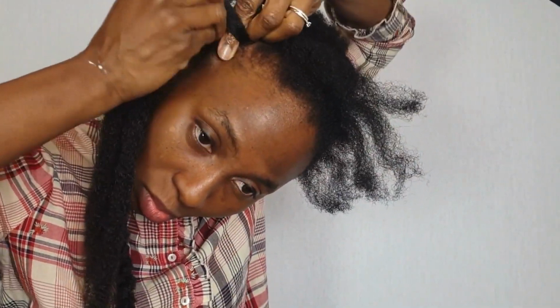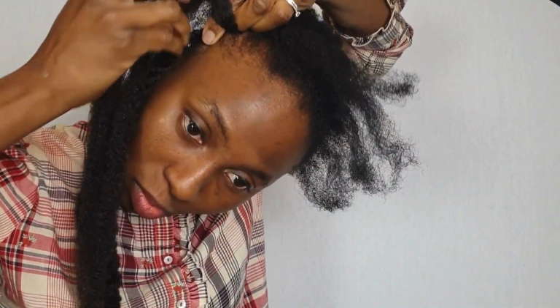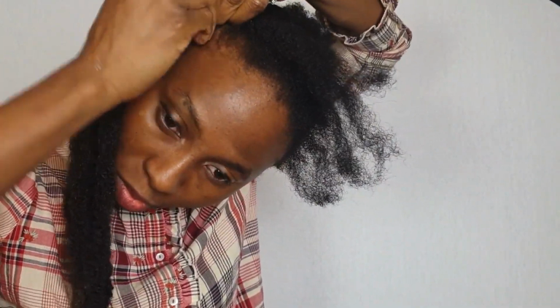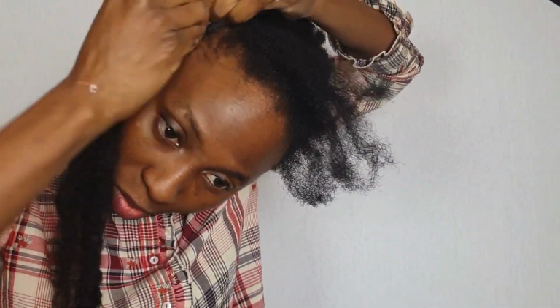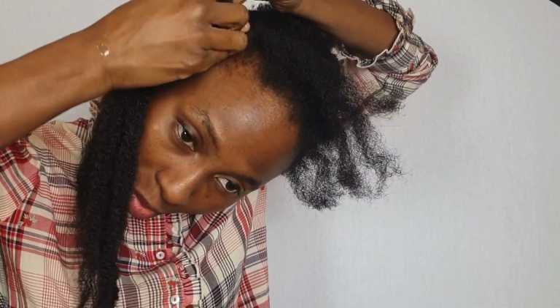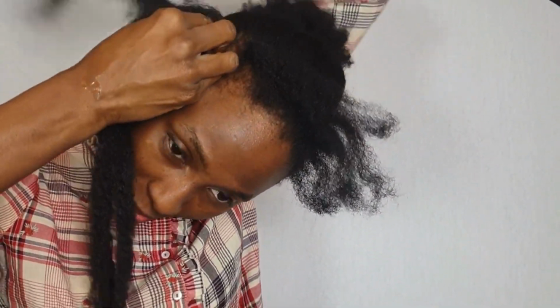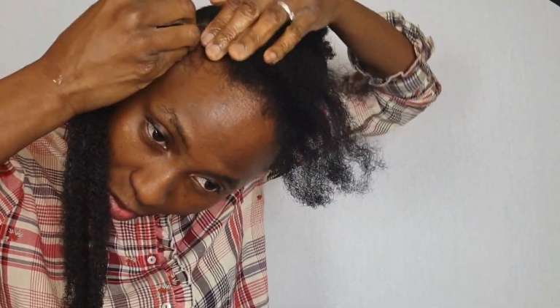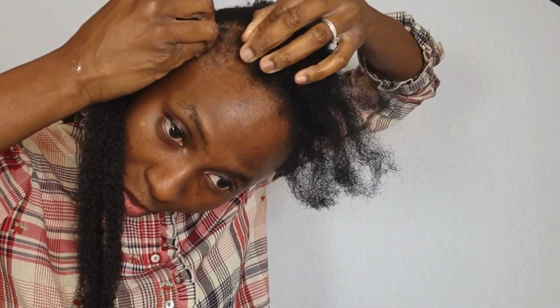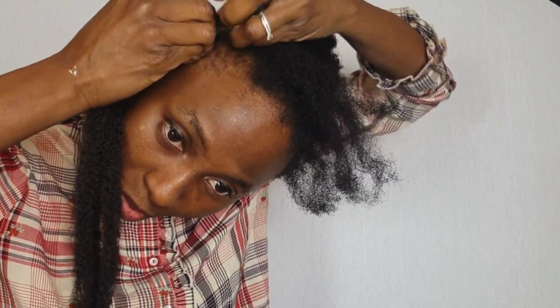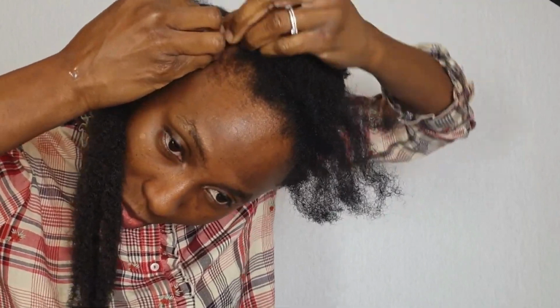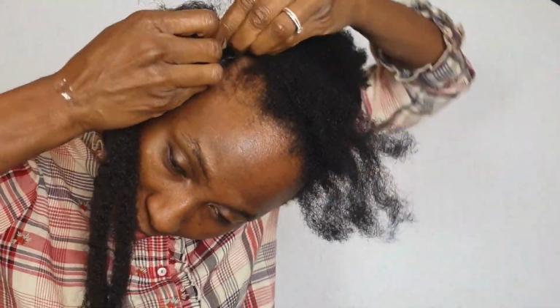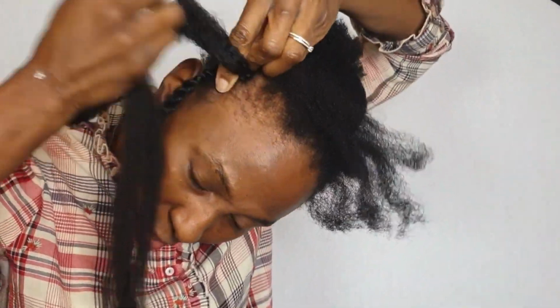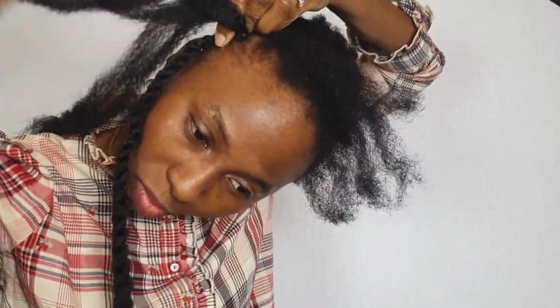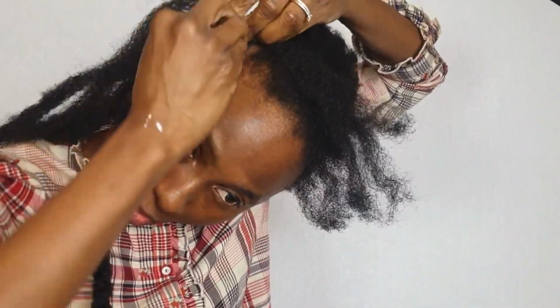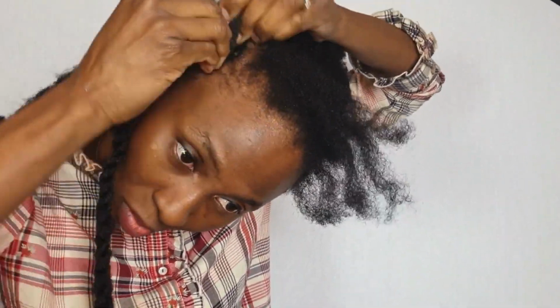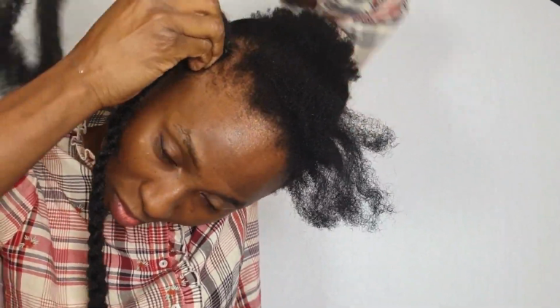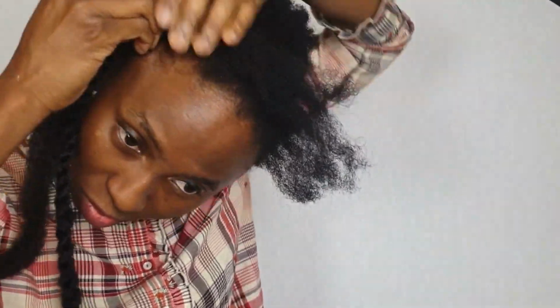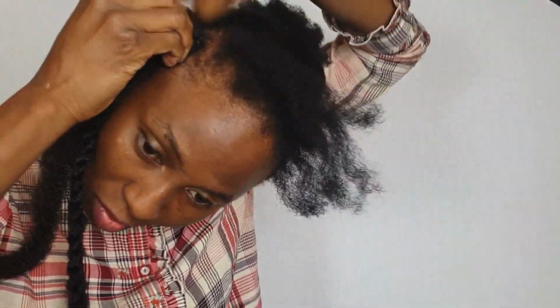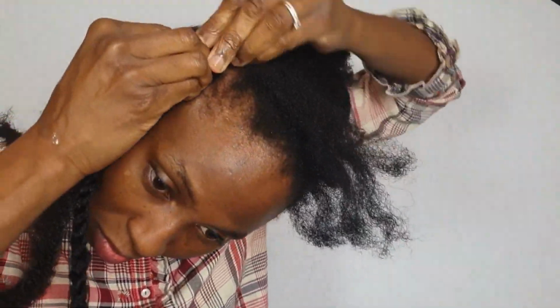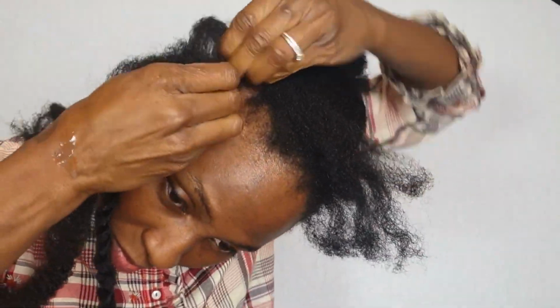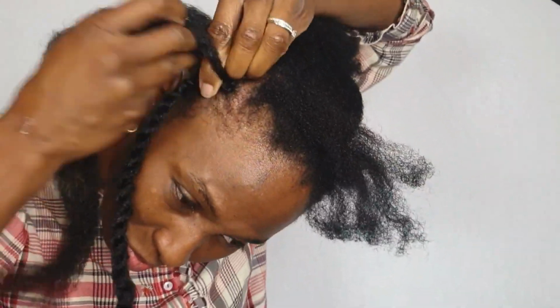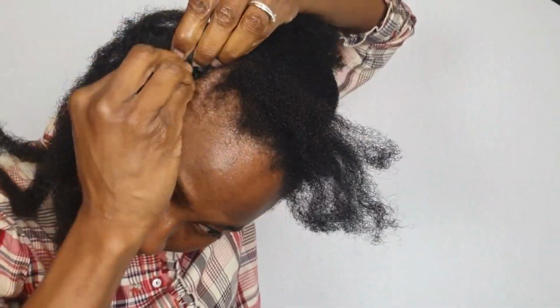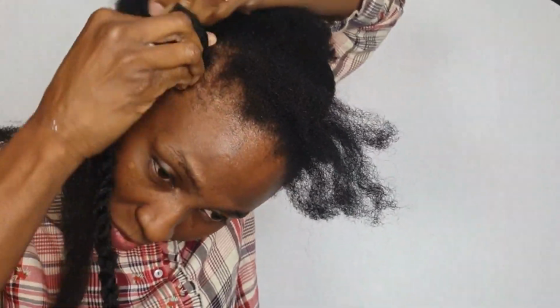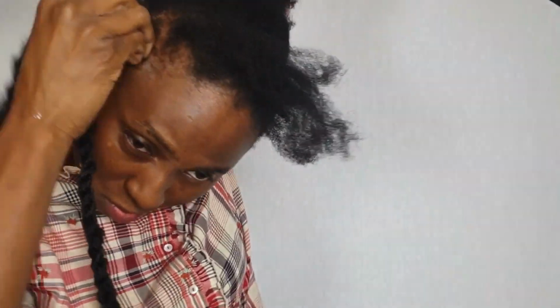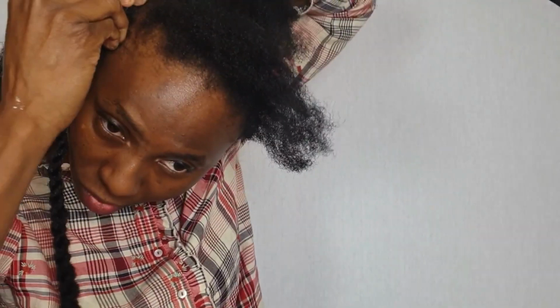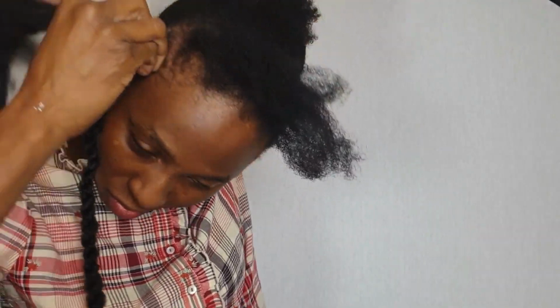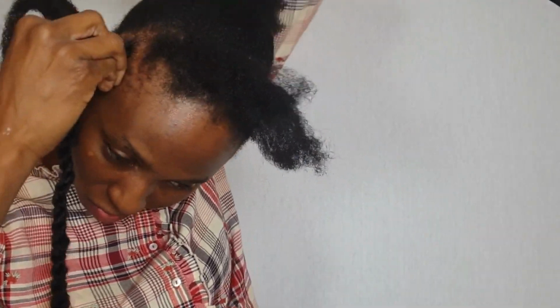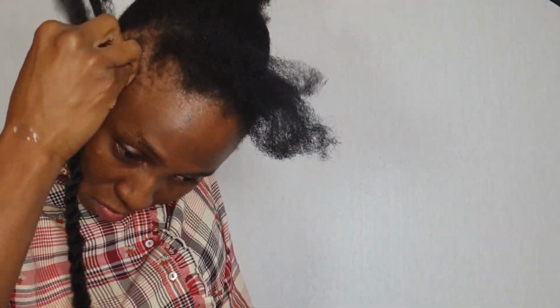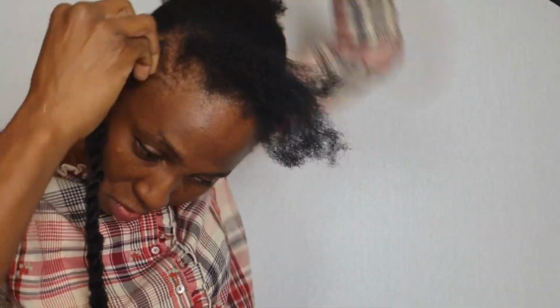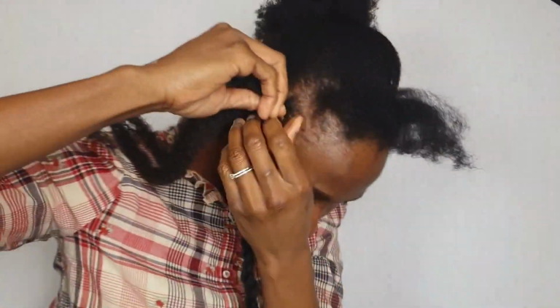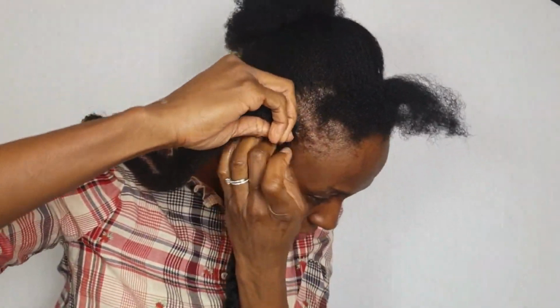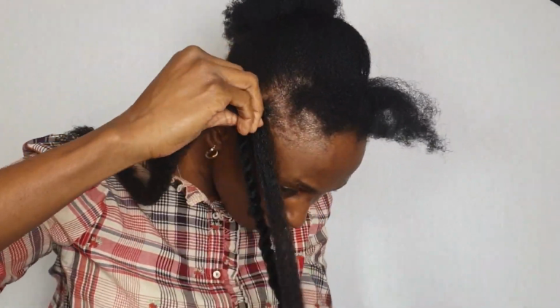Like I said earlier — braid a few times, and then once it's anchored, begin to twist. That way I'm not twisting my hair from the roots.